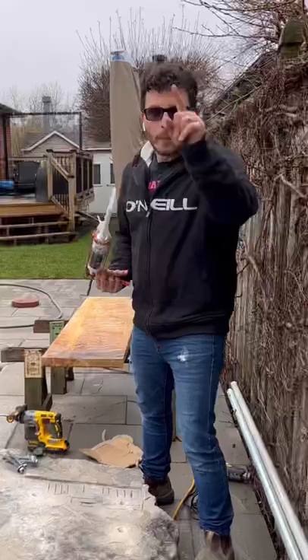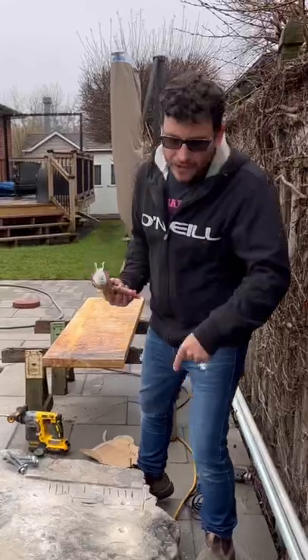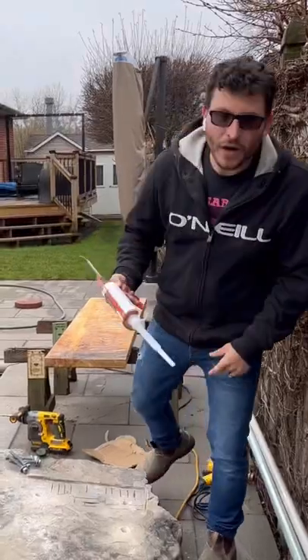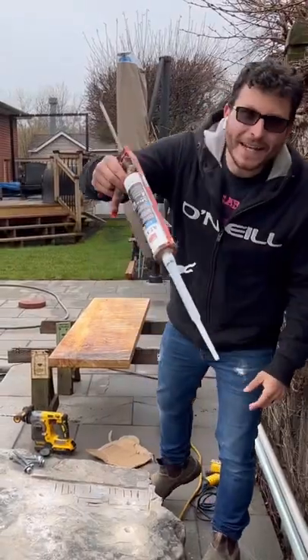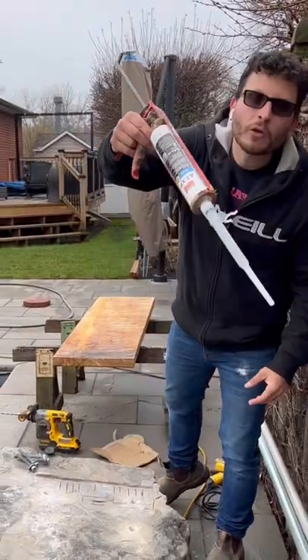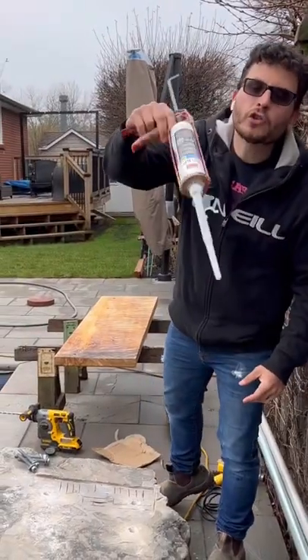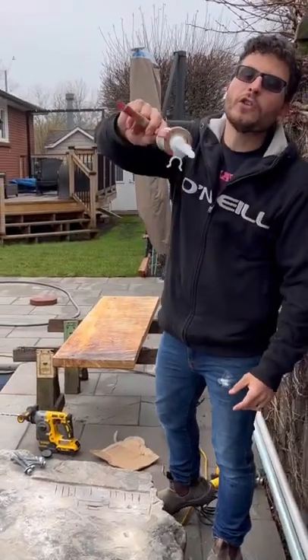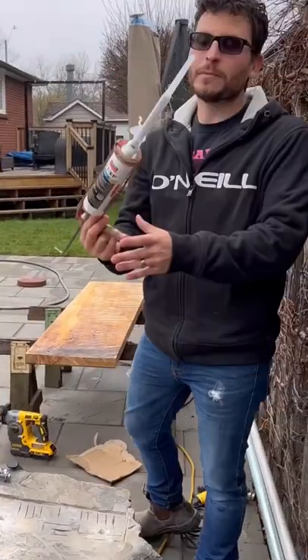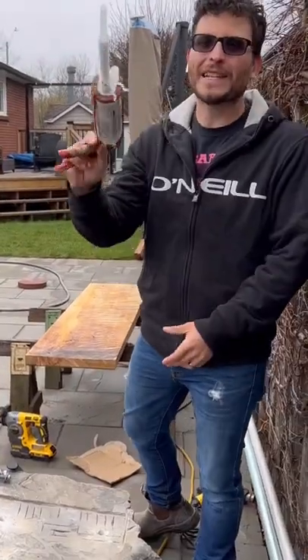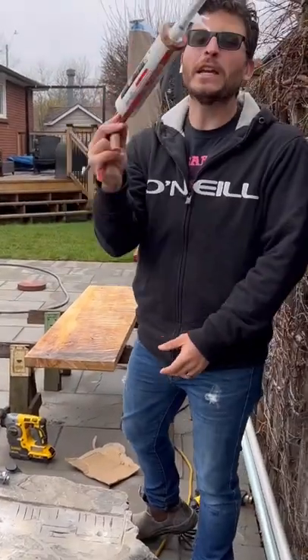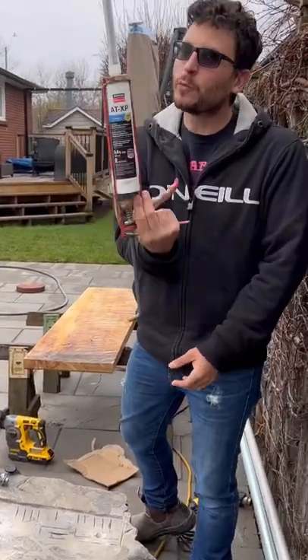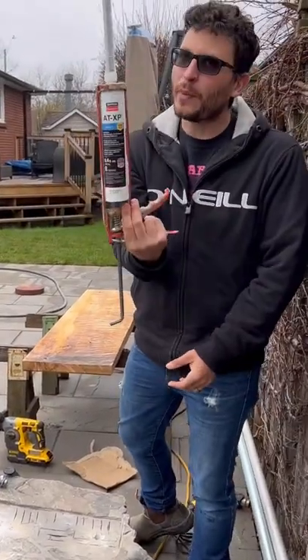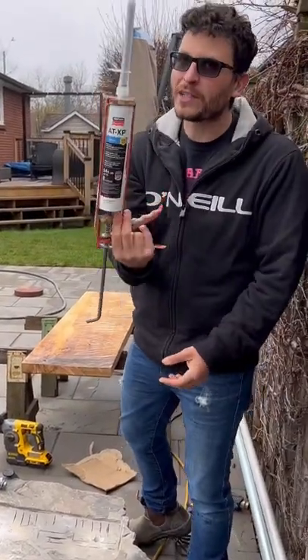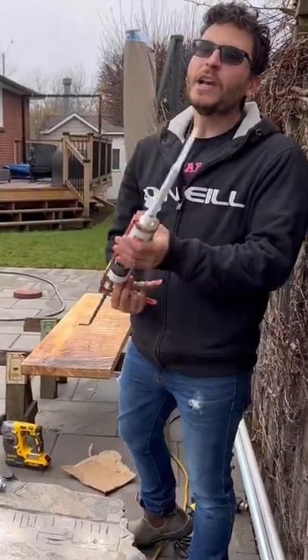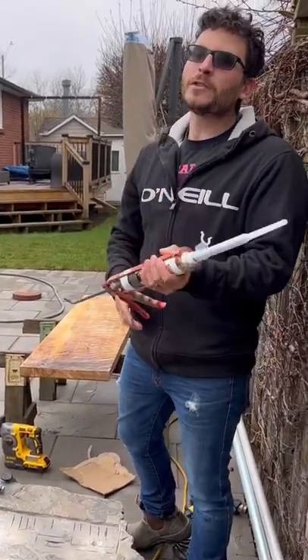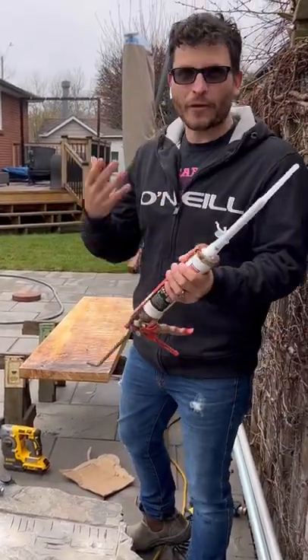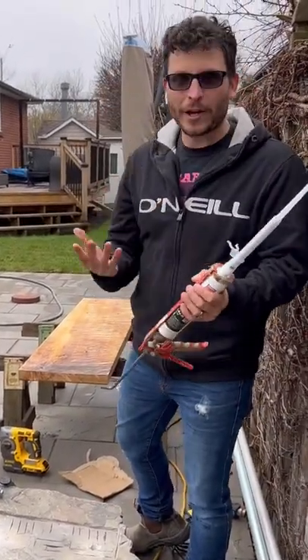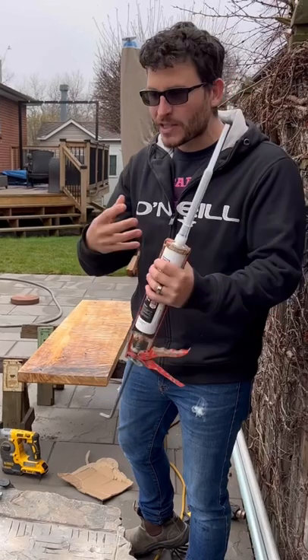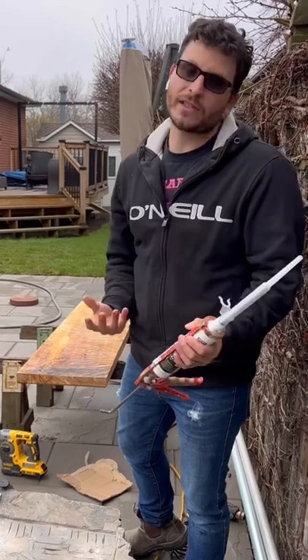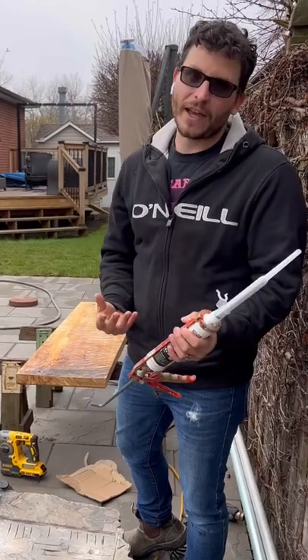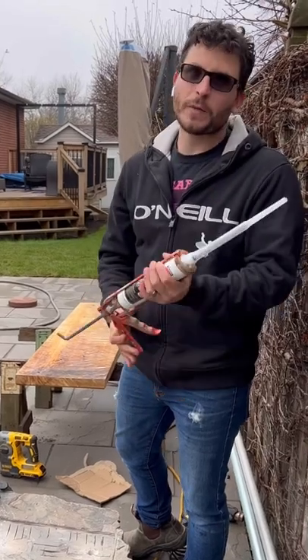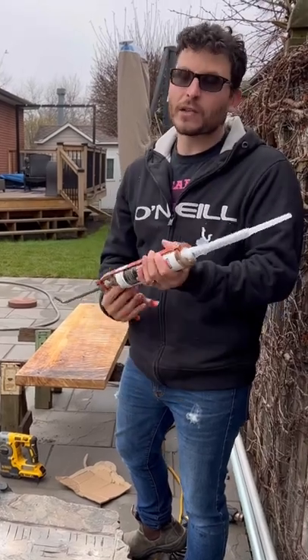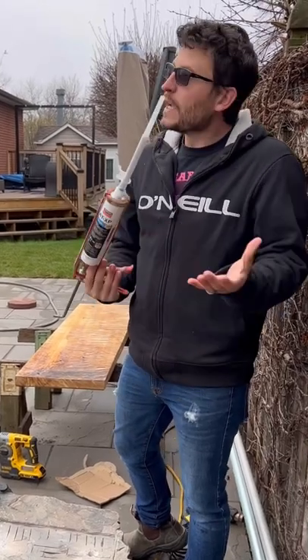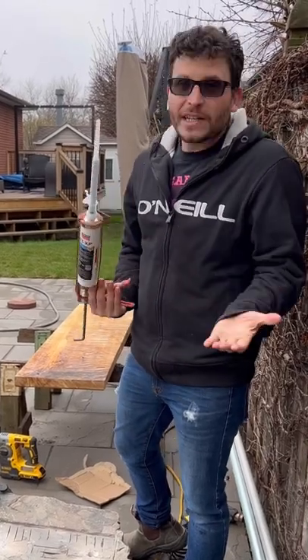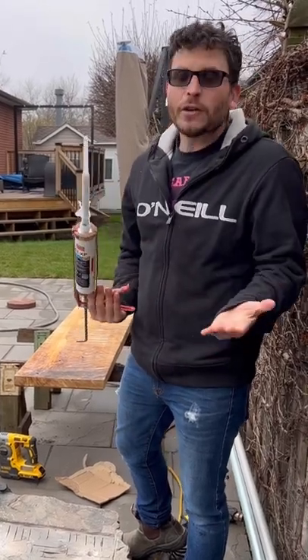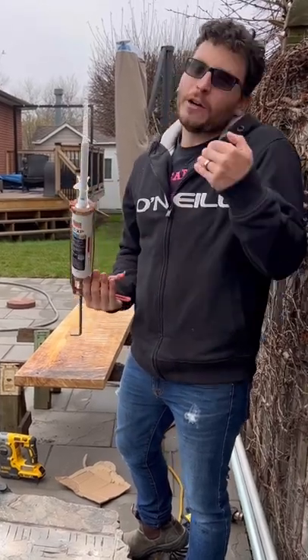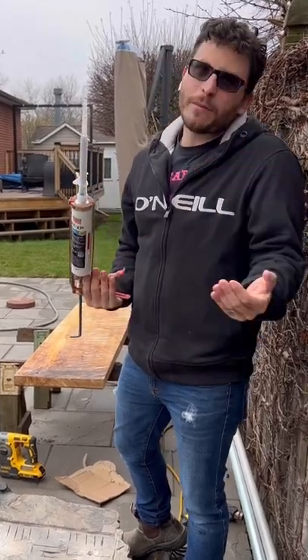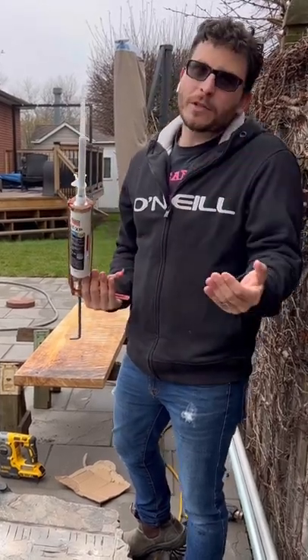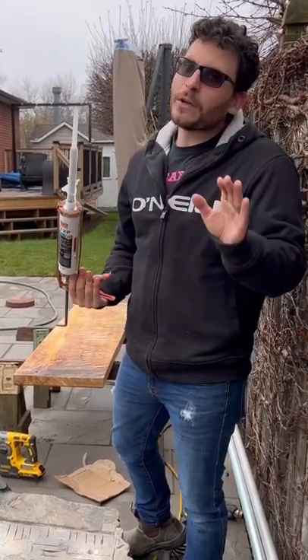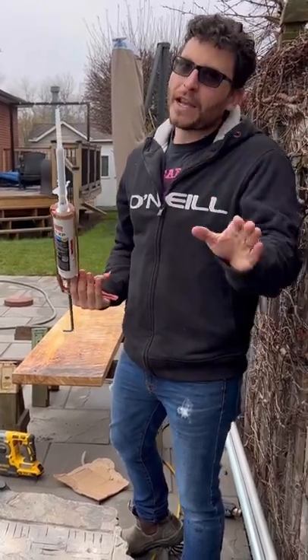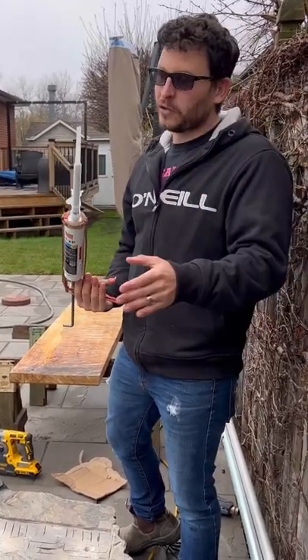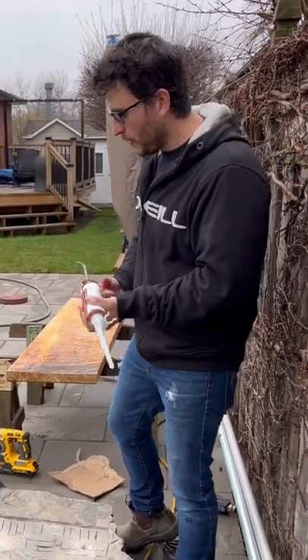Pay attention, Brian. Today I'm going to show you masonry two-part epoxy. We use this for anchors instead of sleeve anchors because it's easier, you don't damage the material, and it holds better.